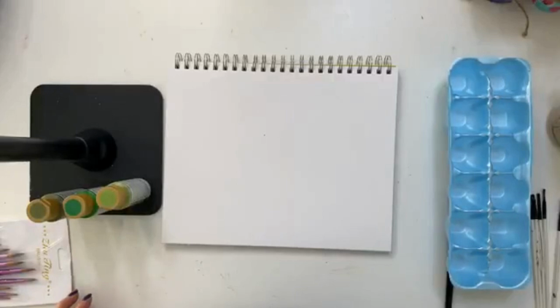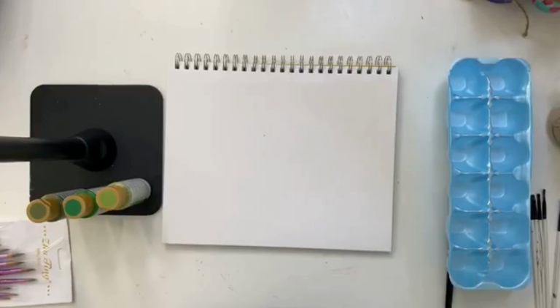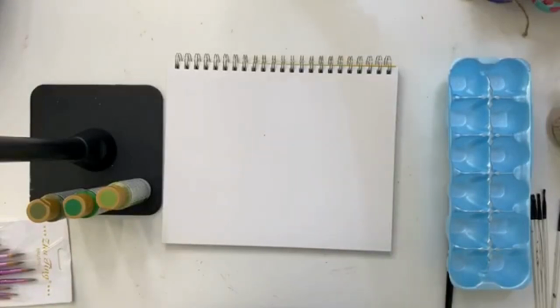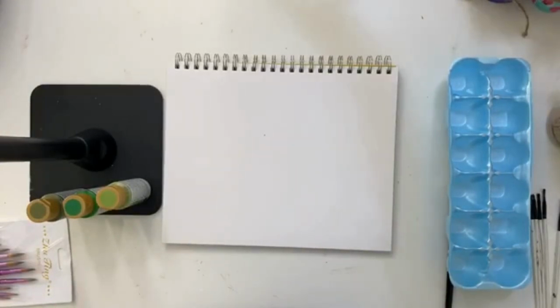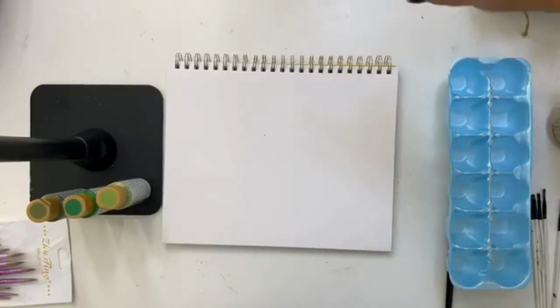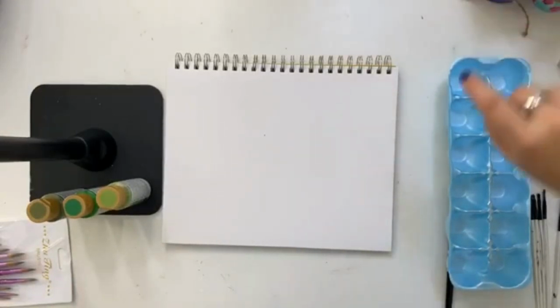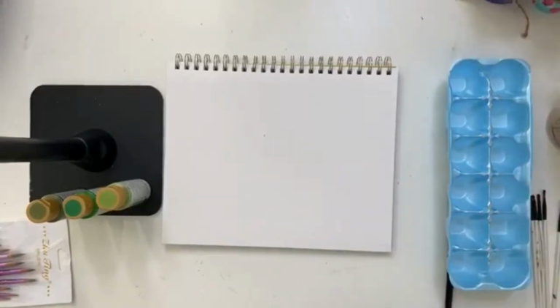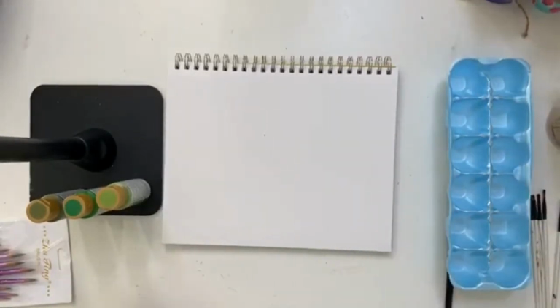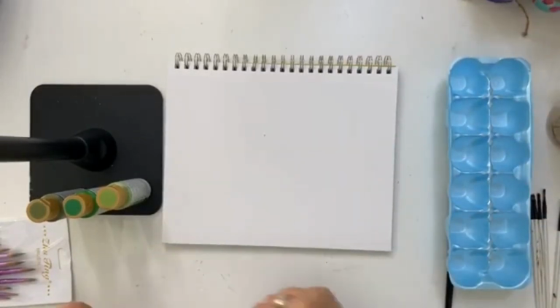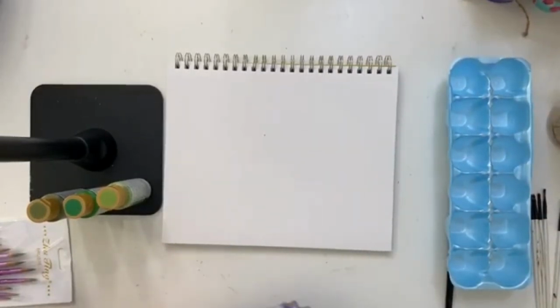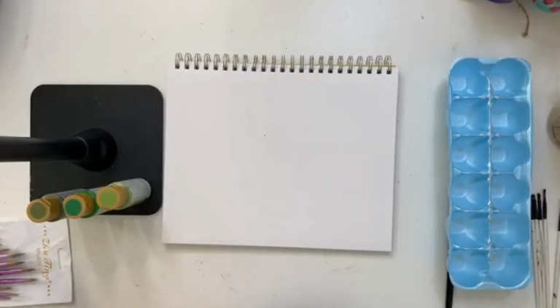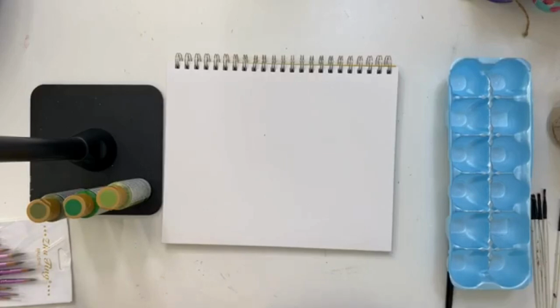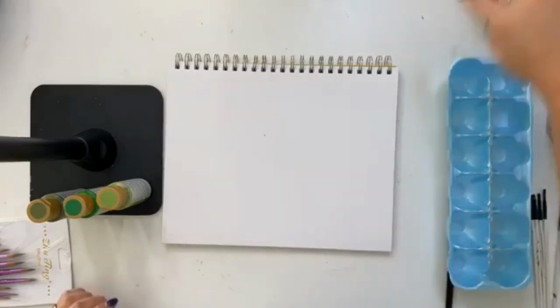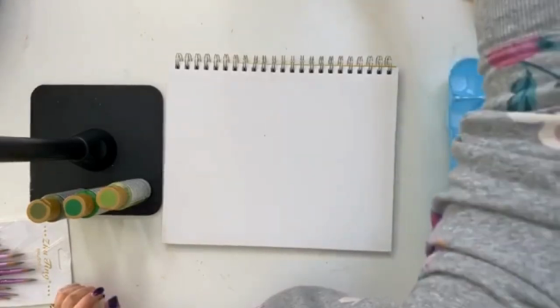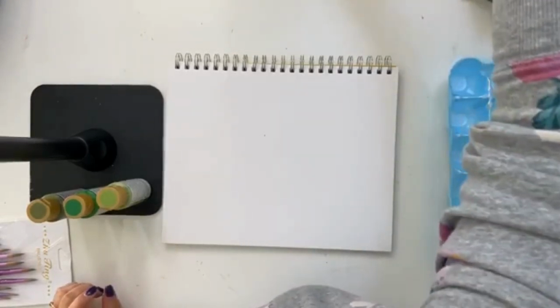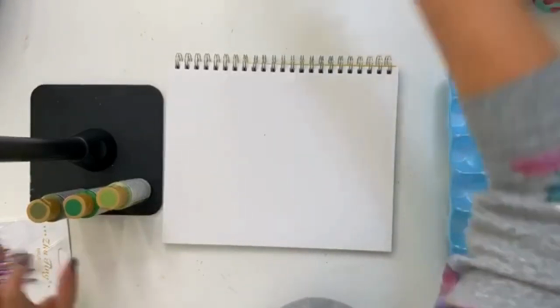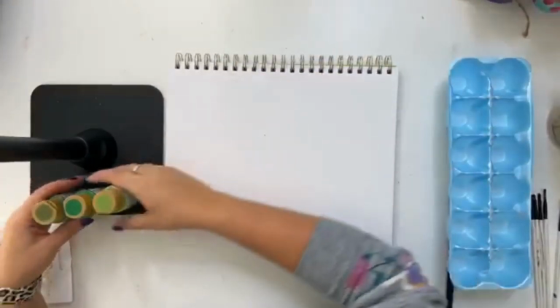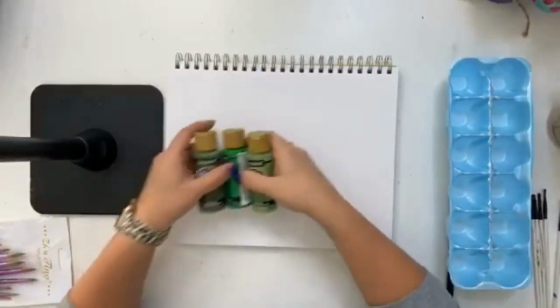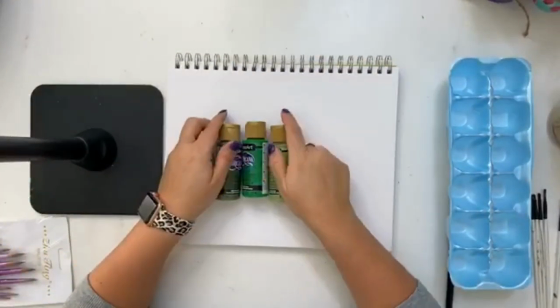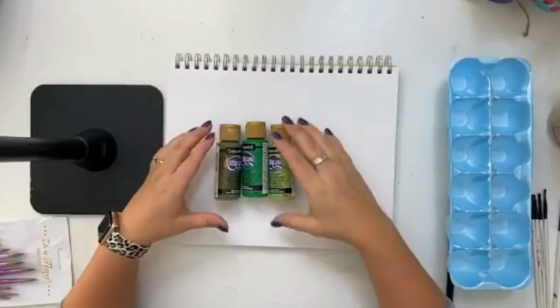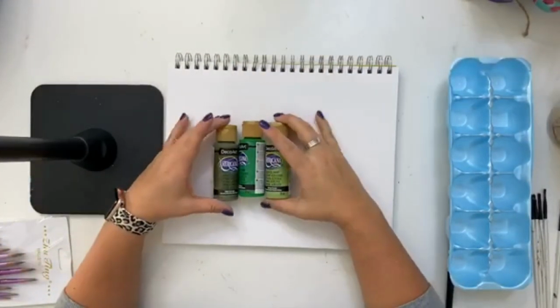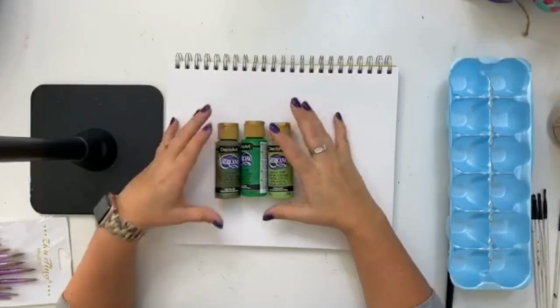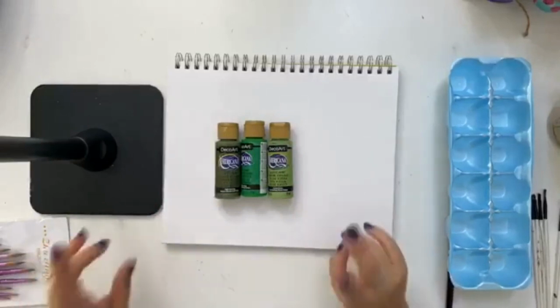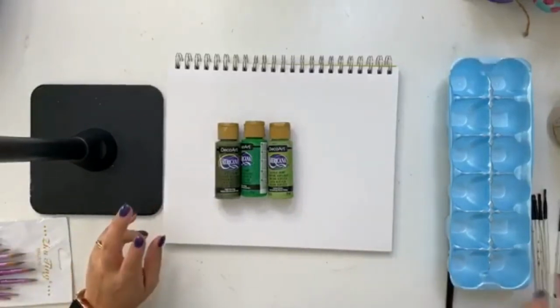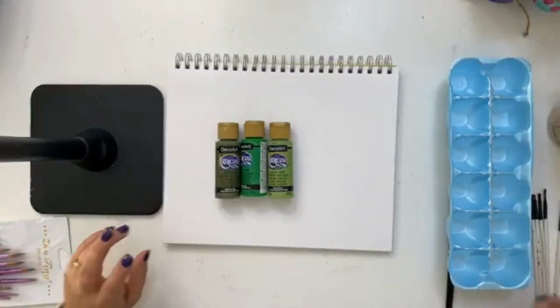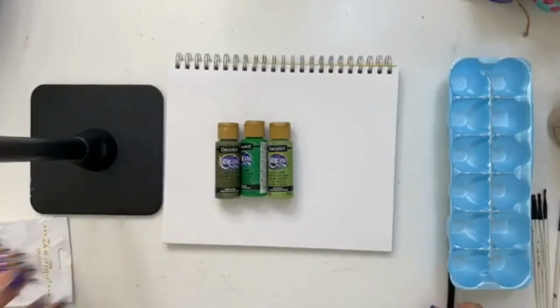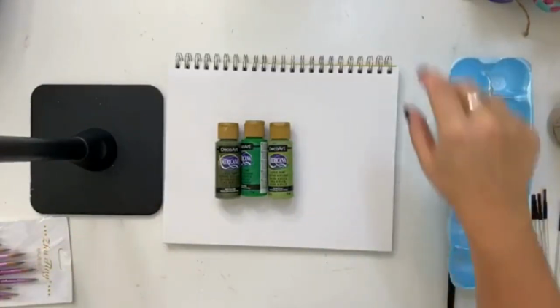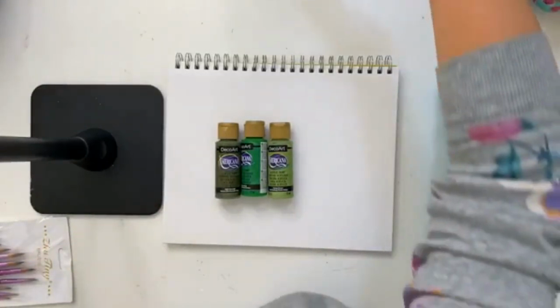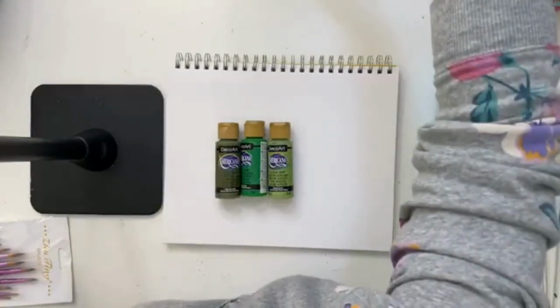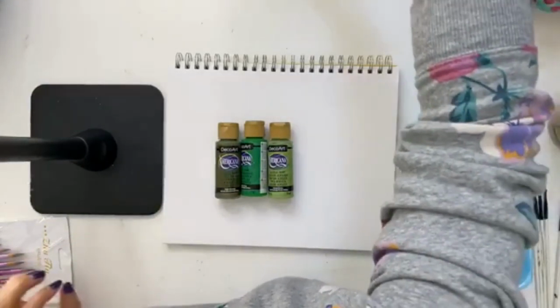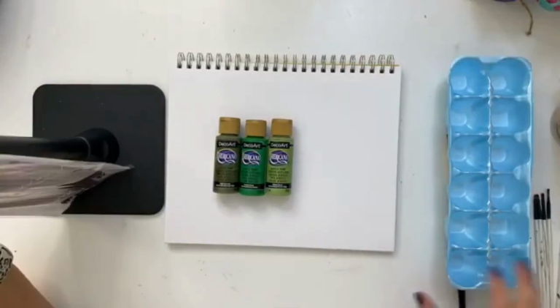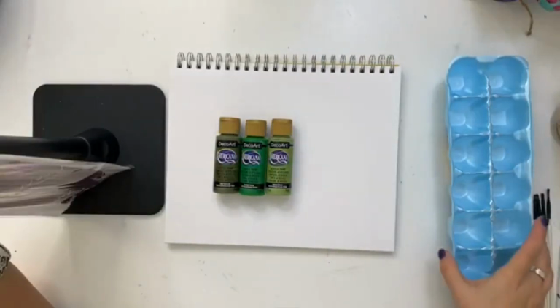Hey guys, it's Tamara Bennett with Southern Adornments Decor. We are going to be doing something a little different today. We're going to be showing you some hand lettering with both round tip and filbert tip paintbrushes. So let's get started.